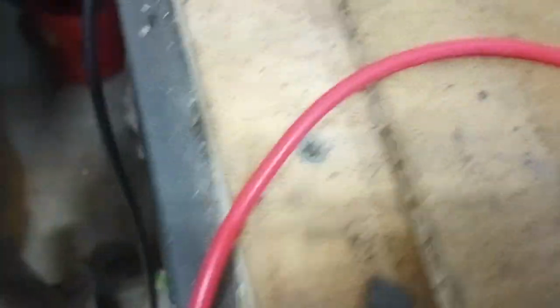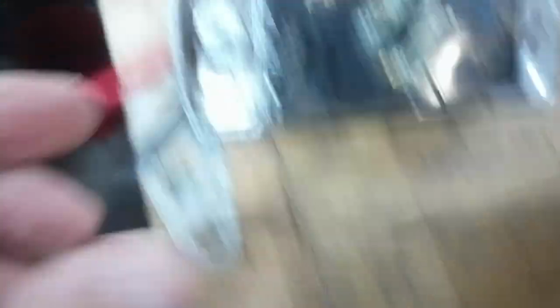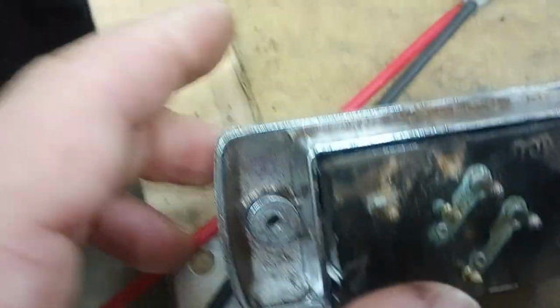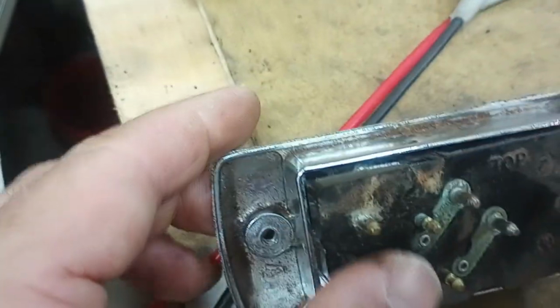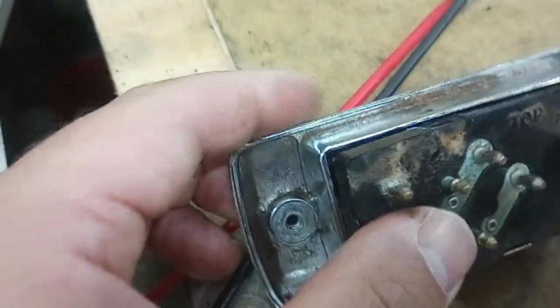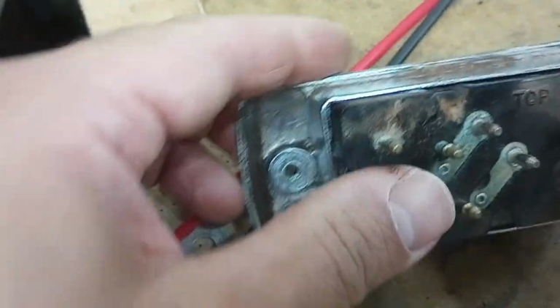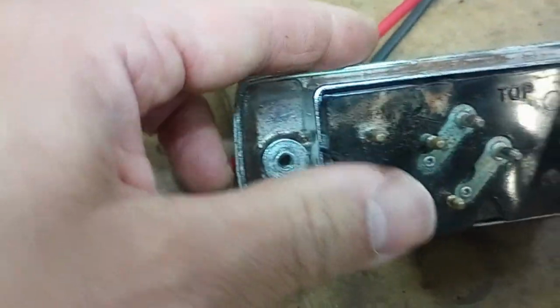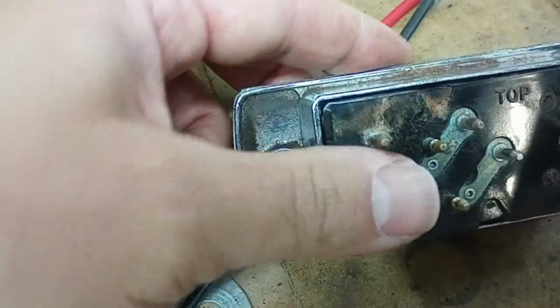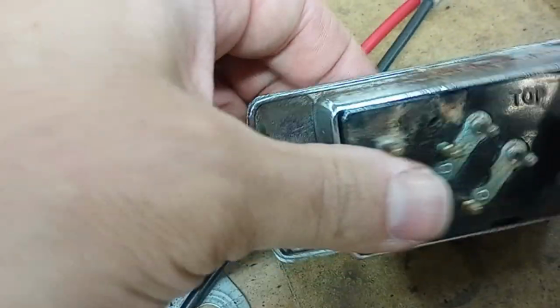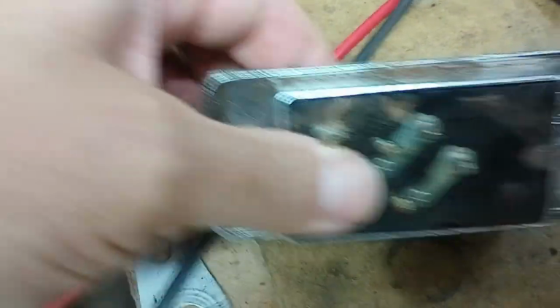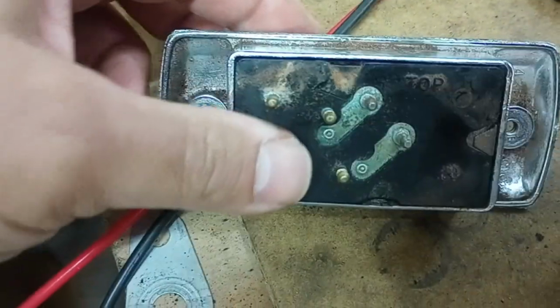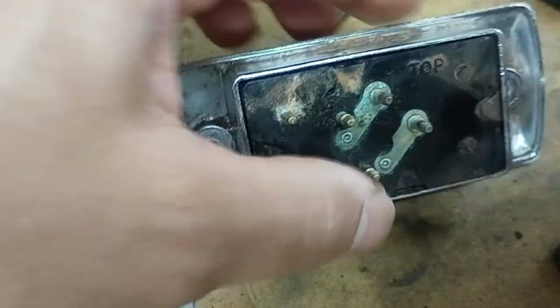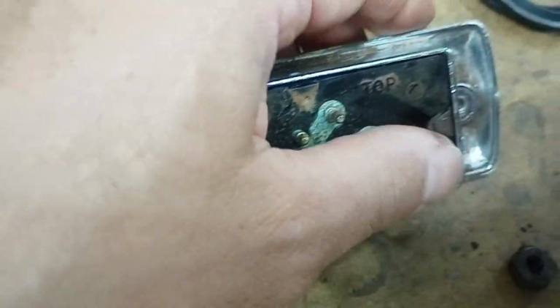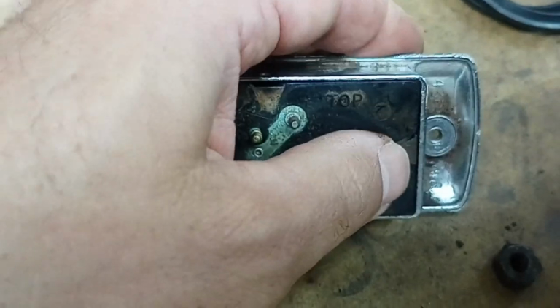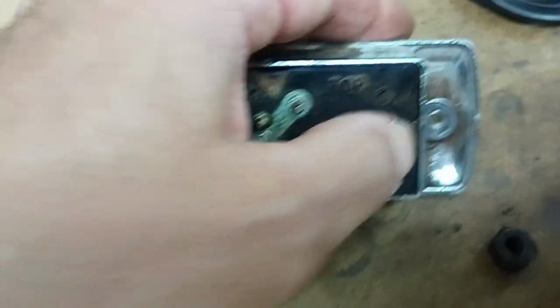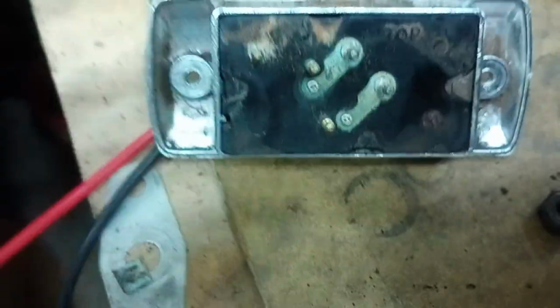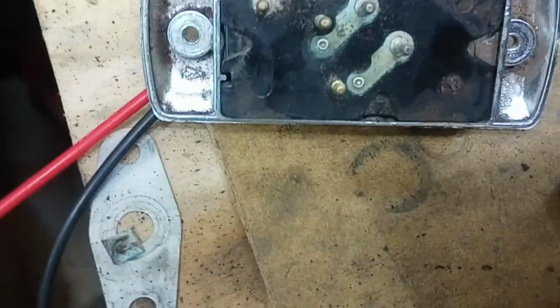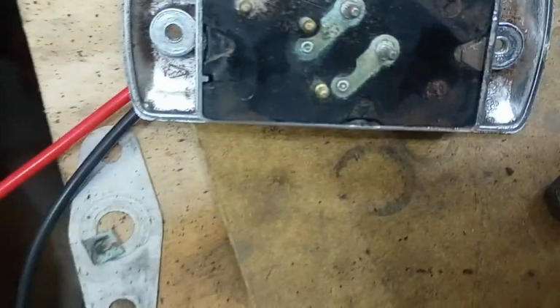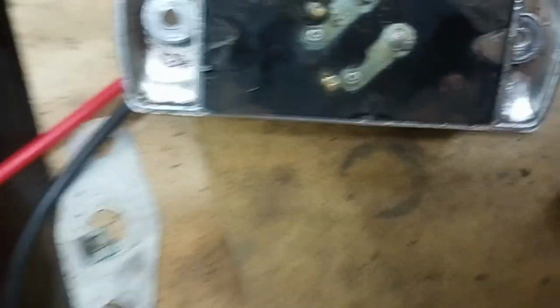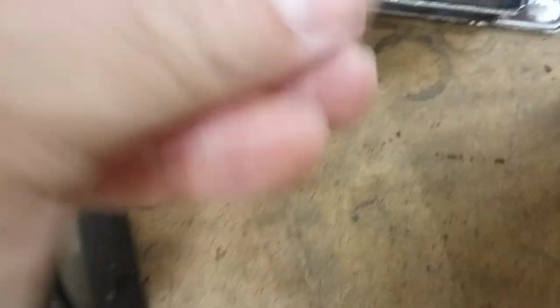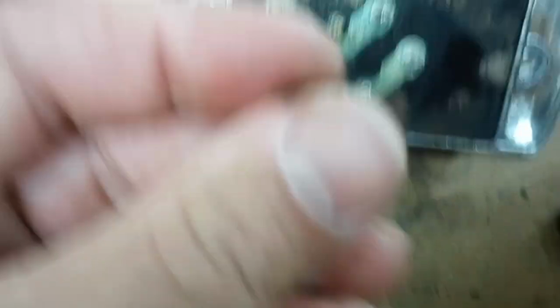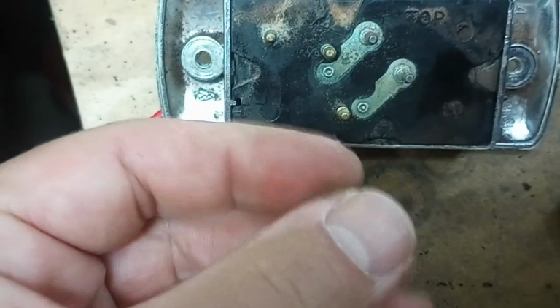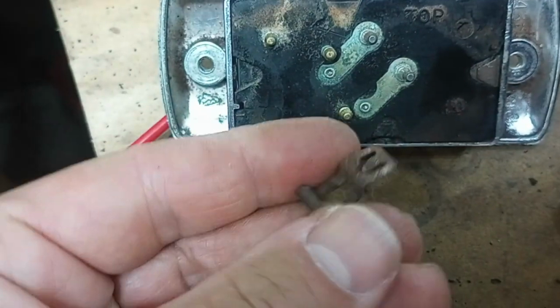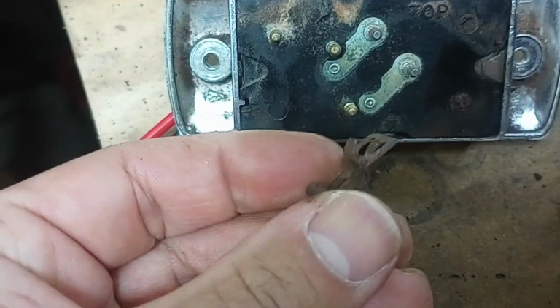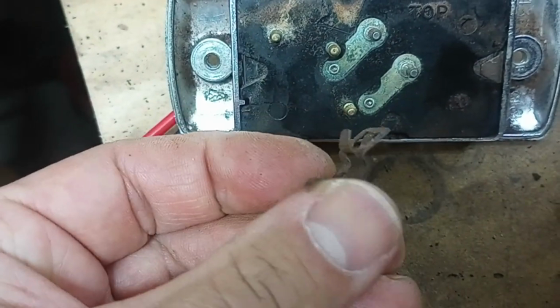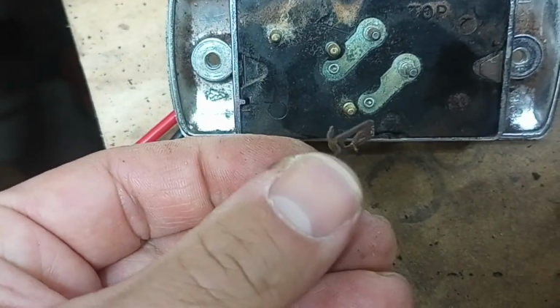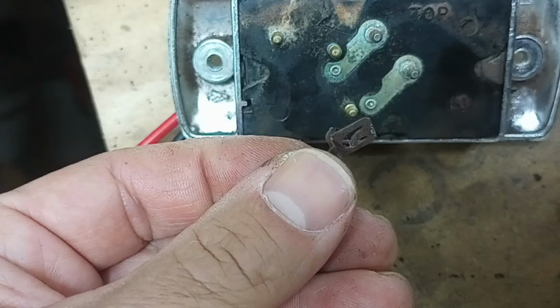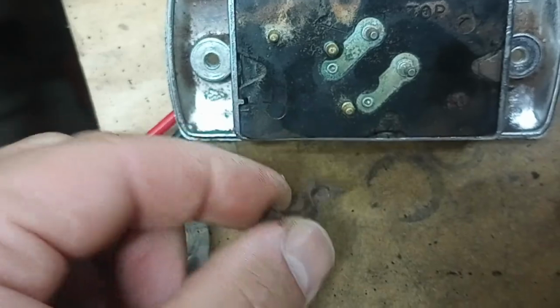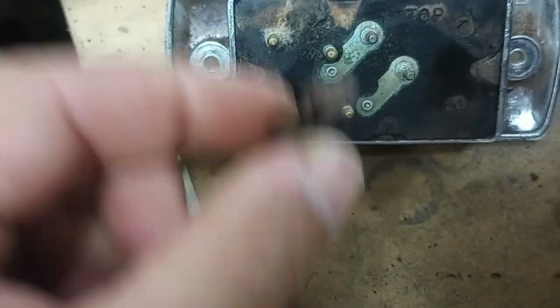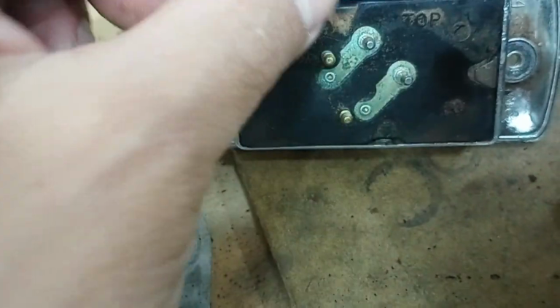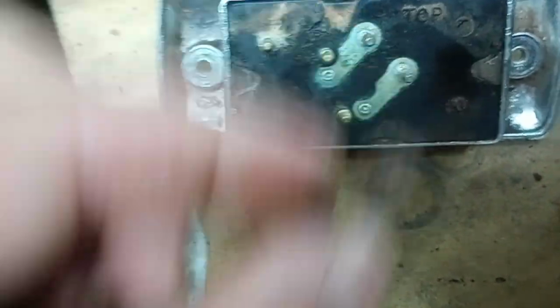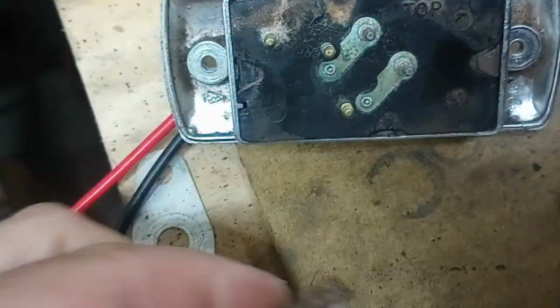That side's not cooperating with me, so hopefully I may have to bend them back a little bit. I kind of bent them to get them out. And then we got these that clip into the sides.